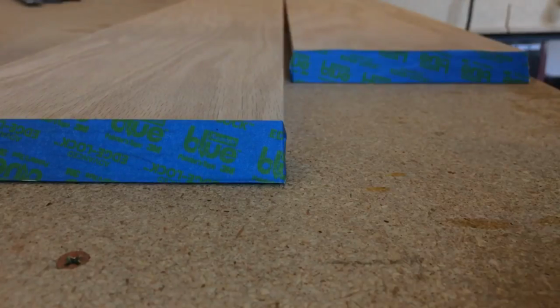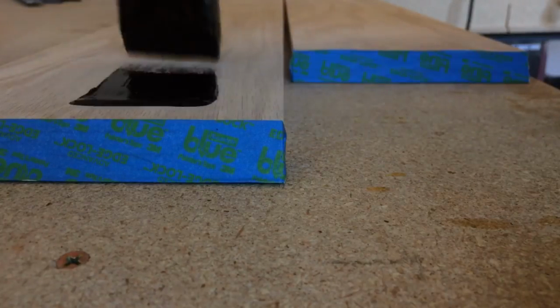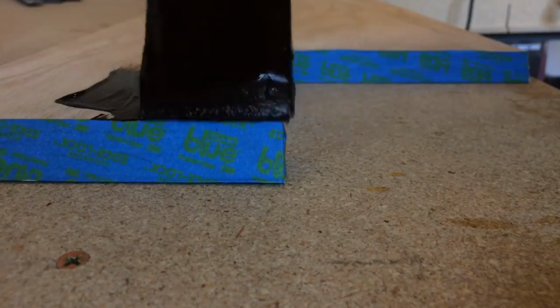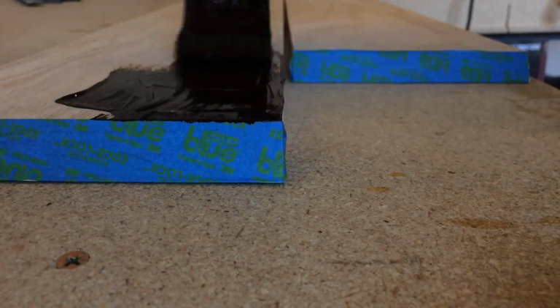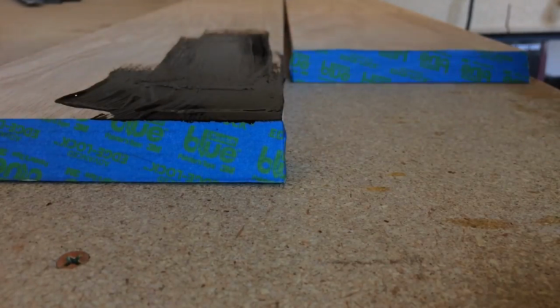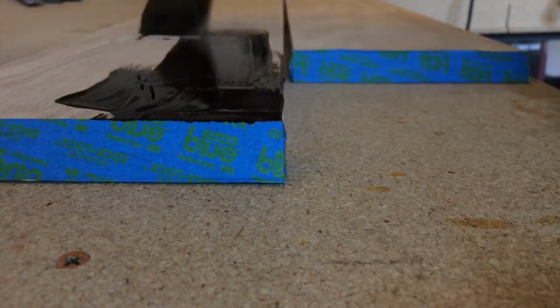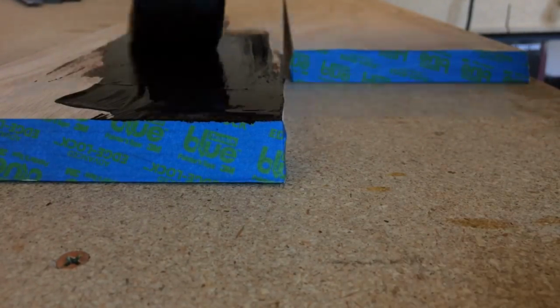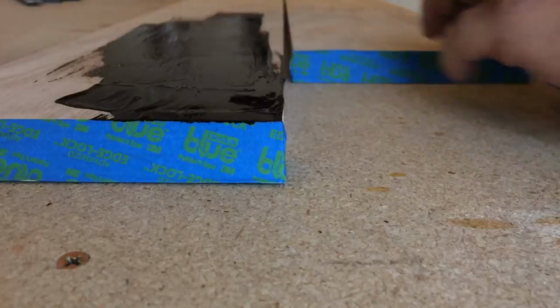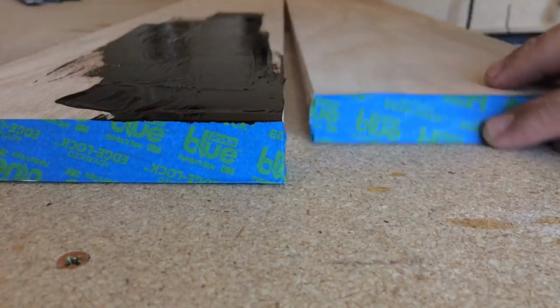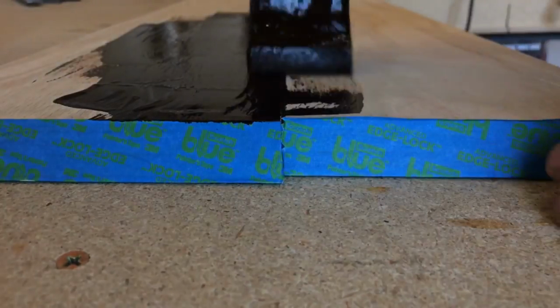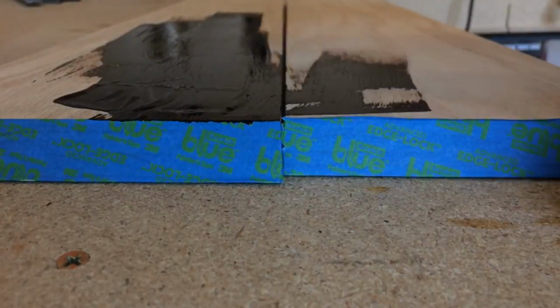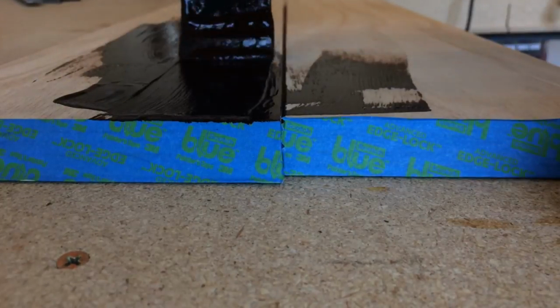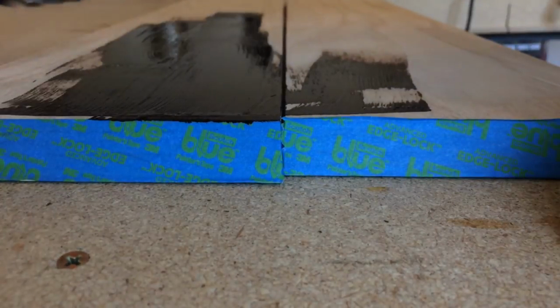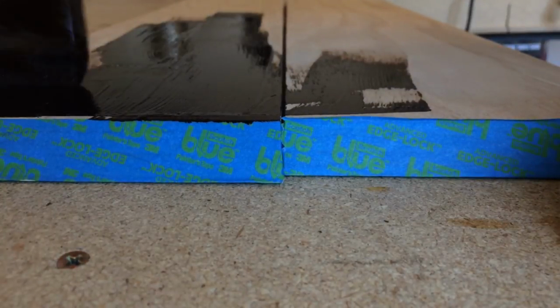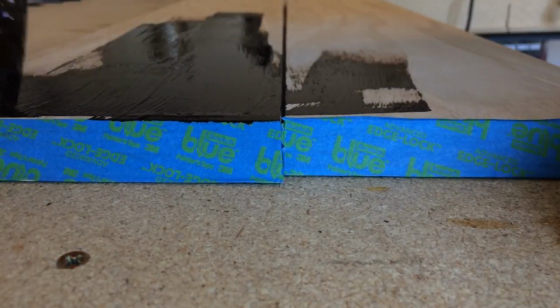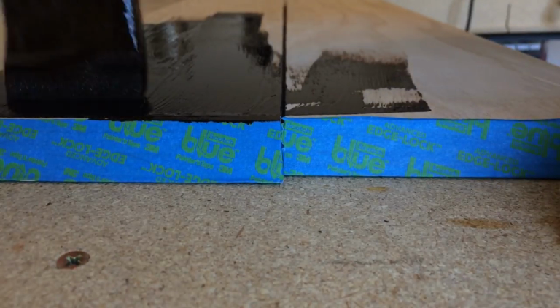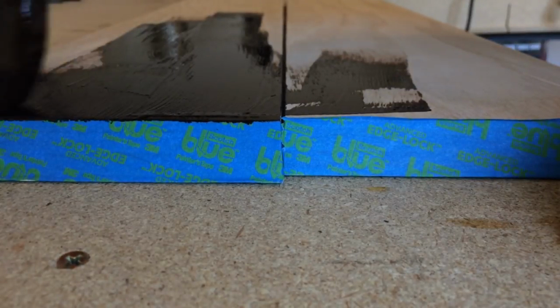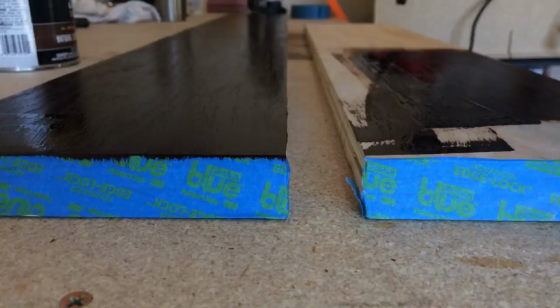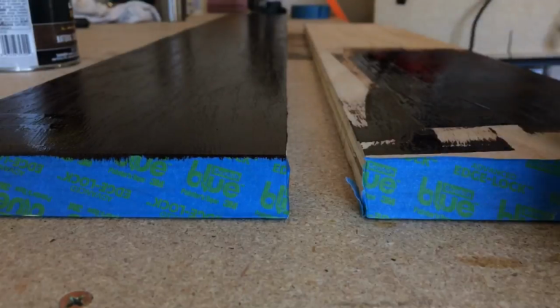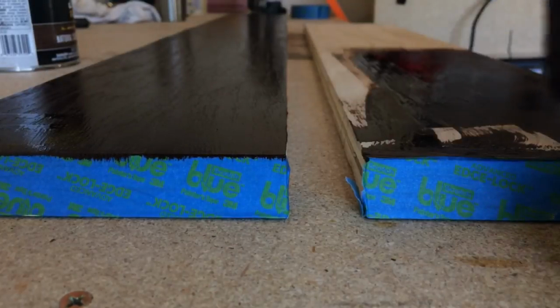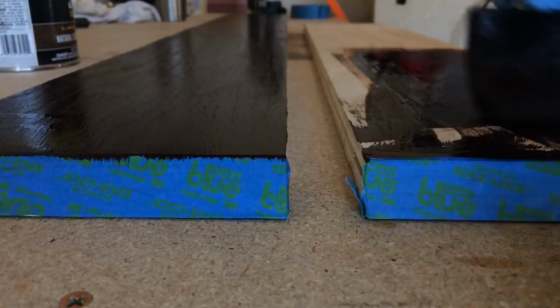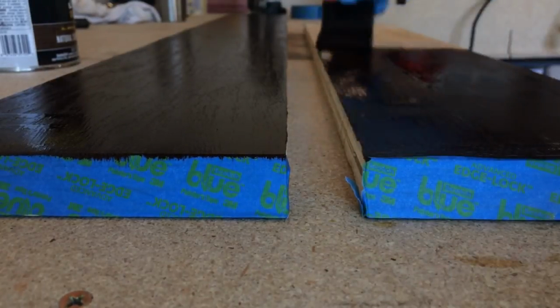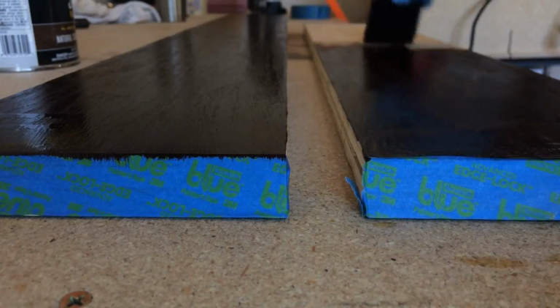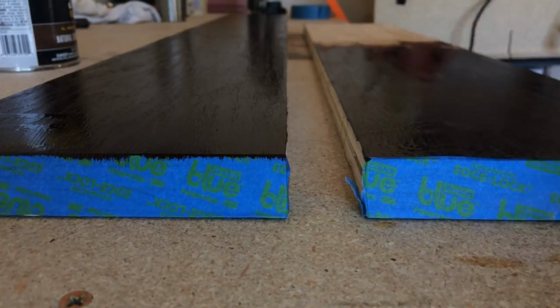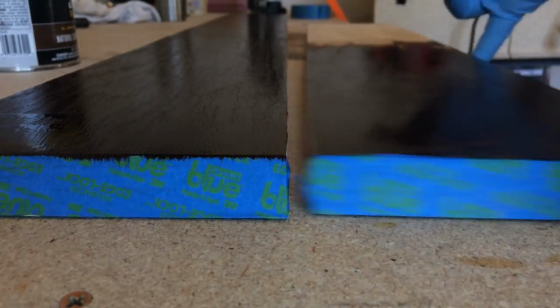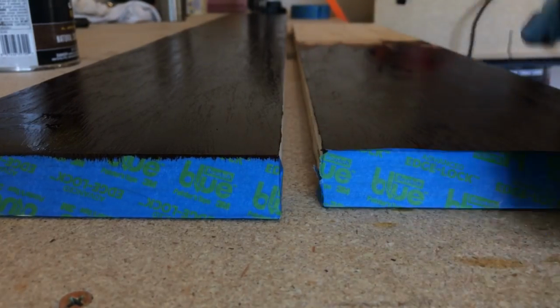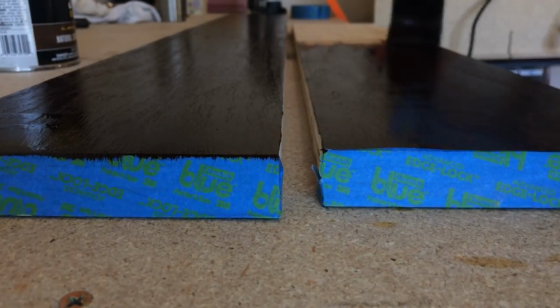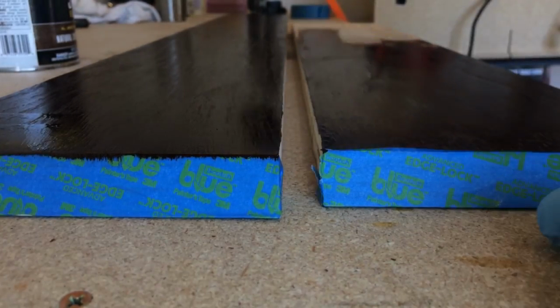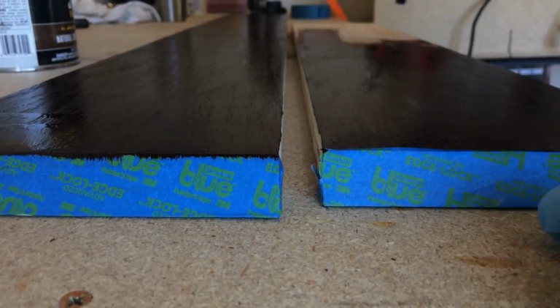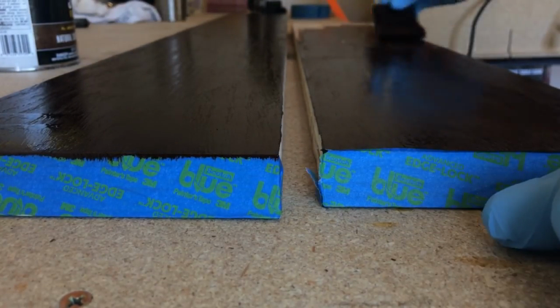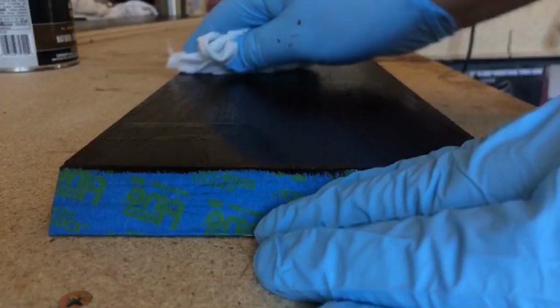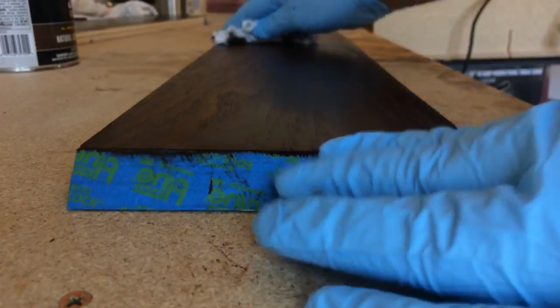When those two were assembled, I stained the inside of the other two before assembly to avoid any problems with the inside corners, because it's using a wiping stain and it tends to get a little messy.